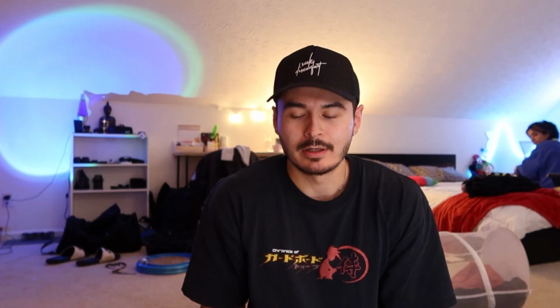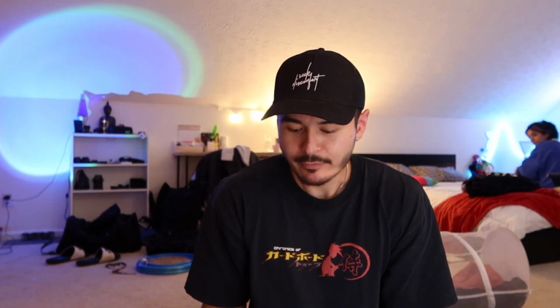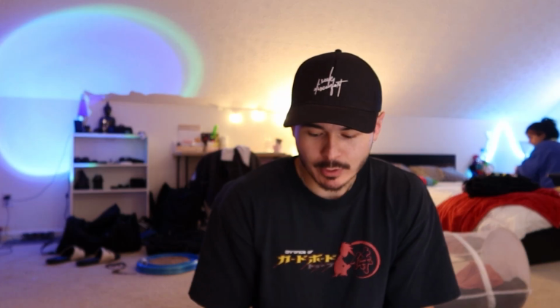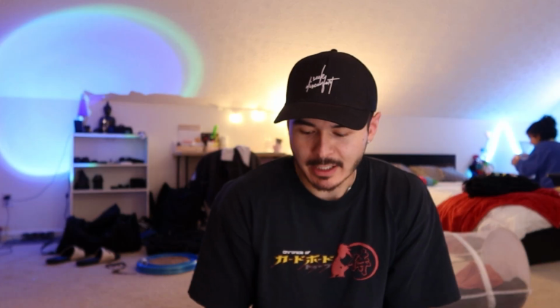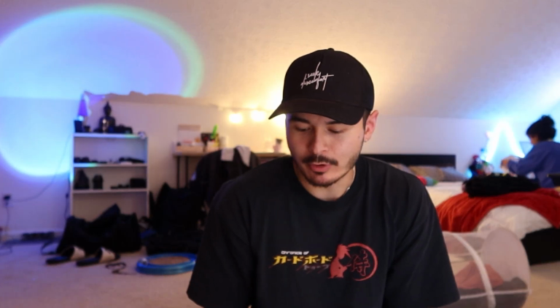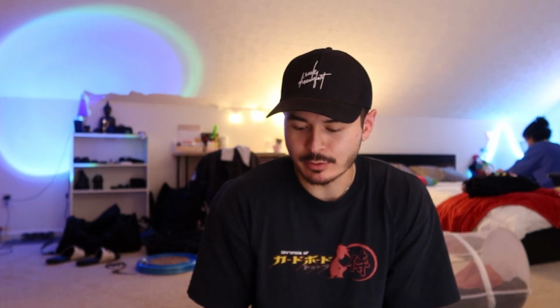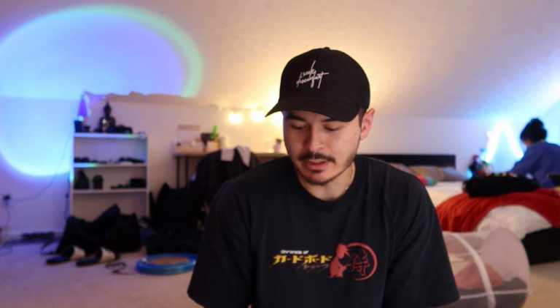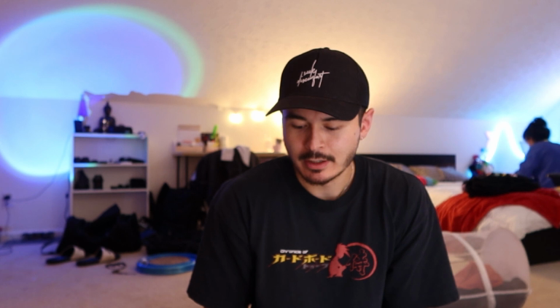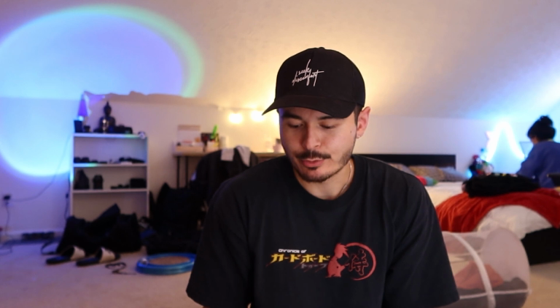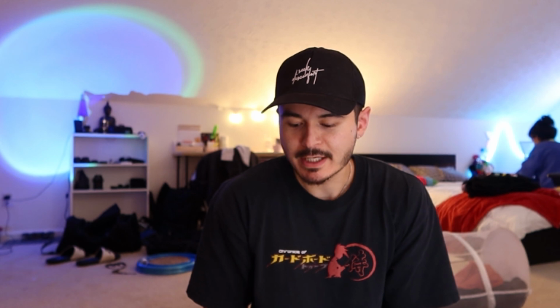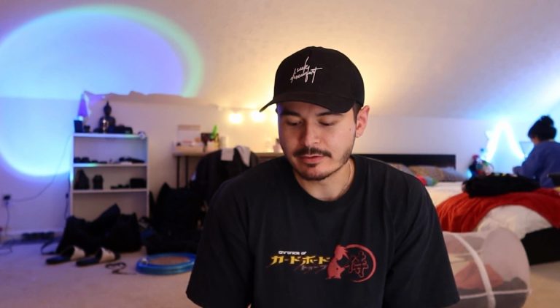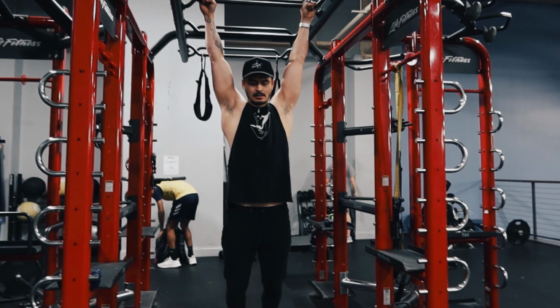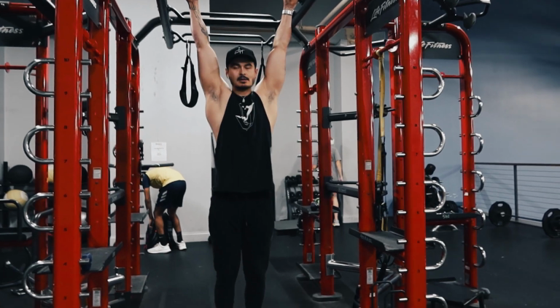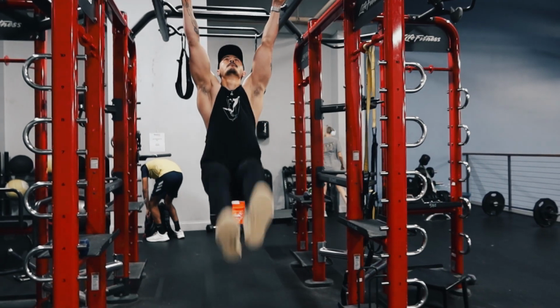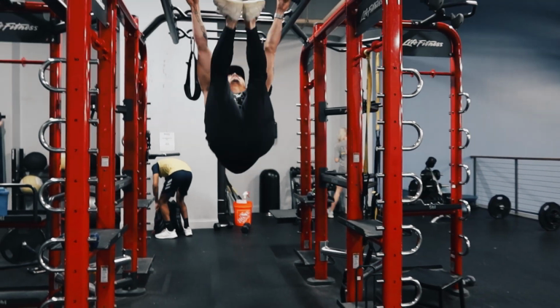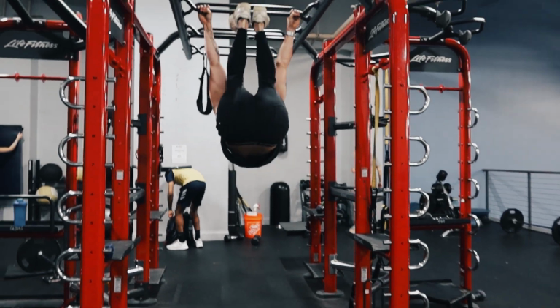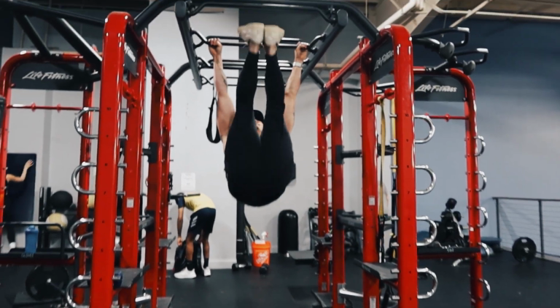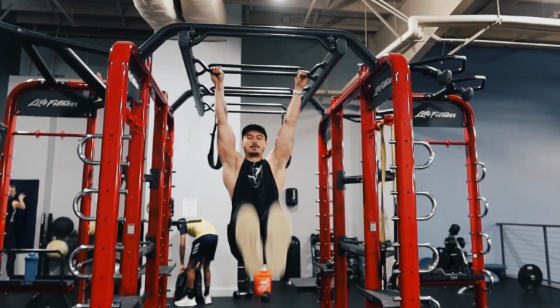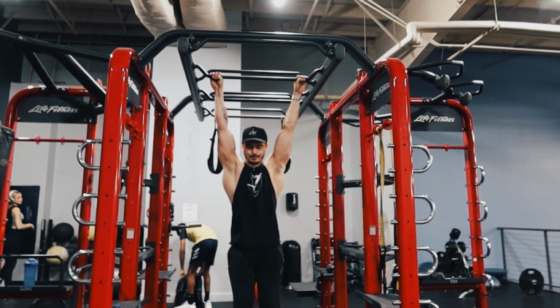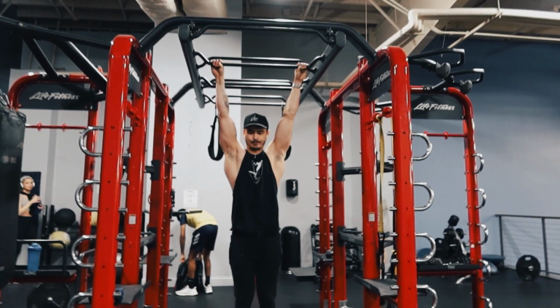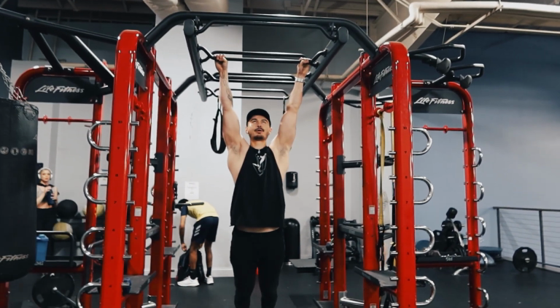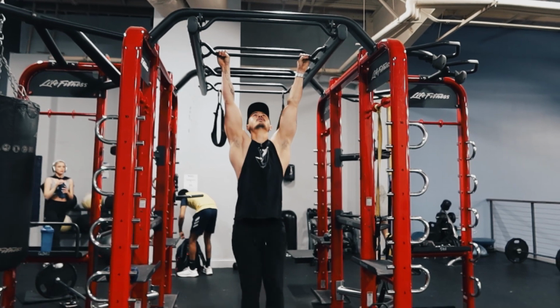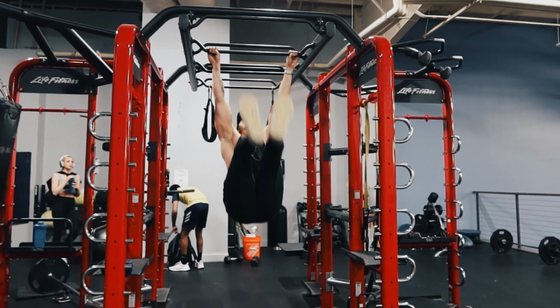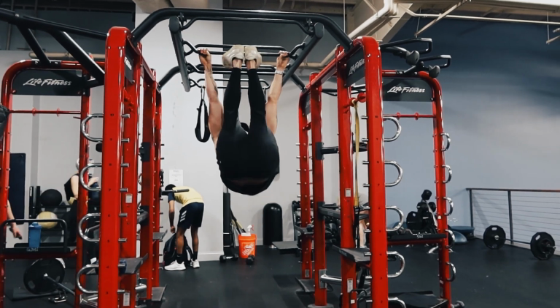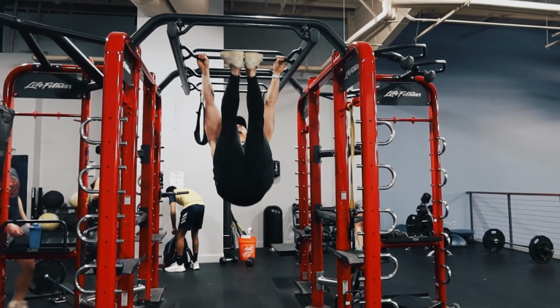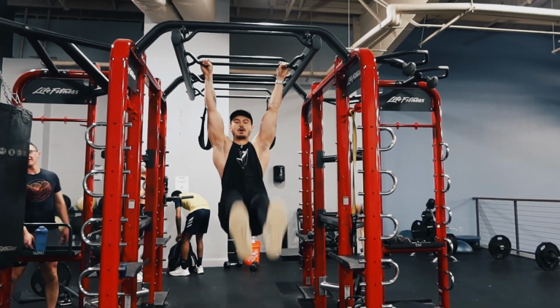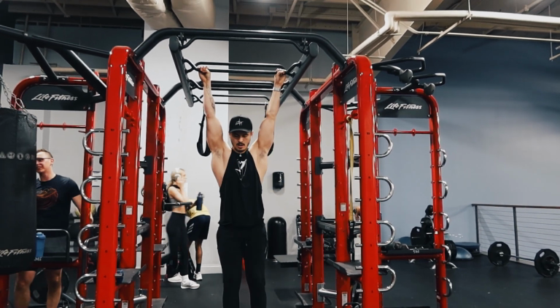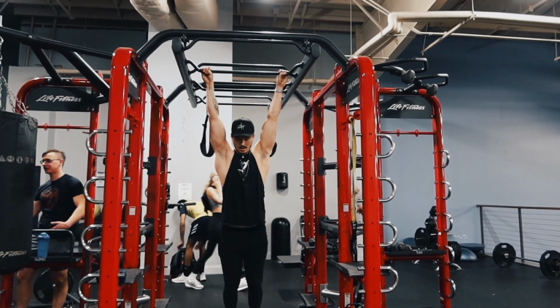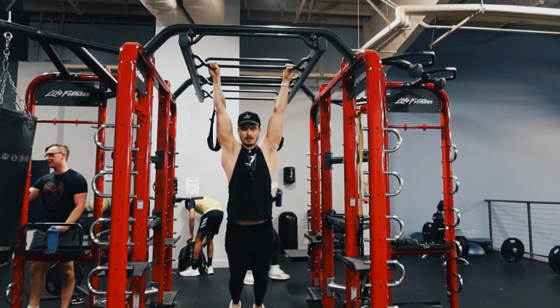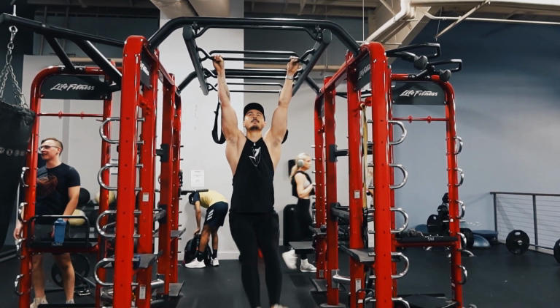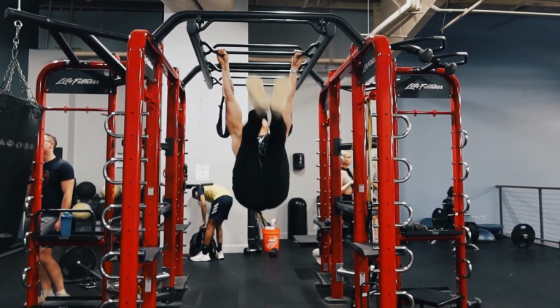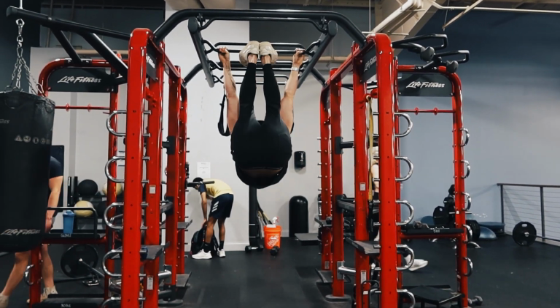And then I finished with a little bit of ab work. We did three sets of toes to bar, eight to ten reps. These are really hard. Don't enjoy those too much, but it's kind of fun to try every now and then.